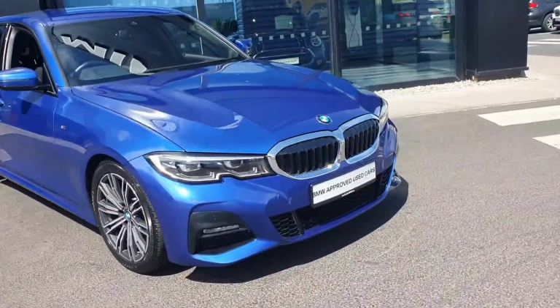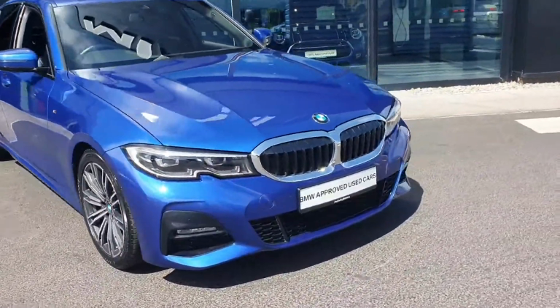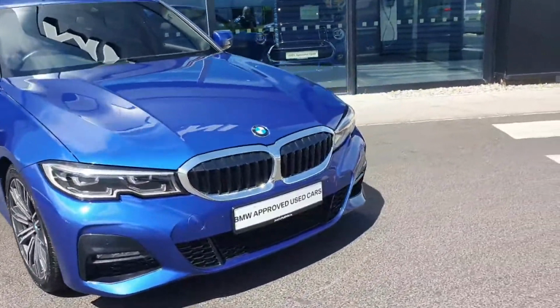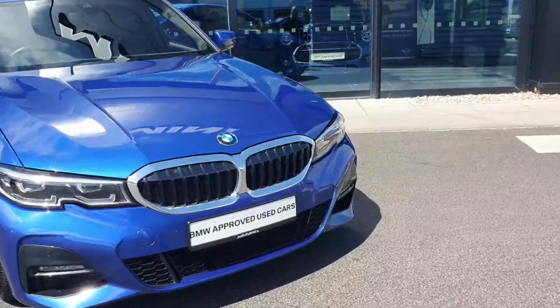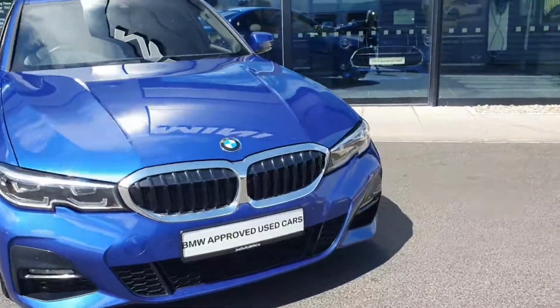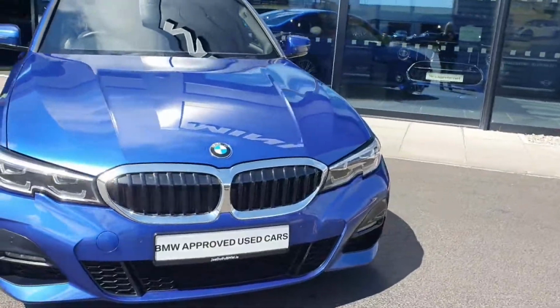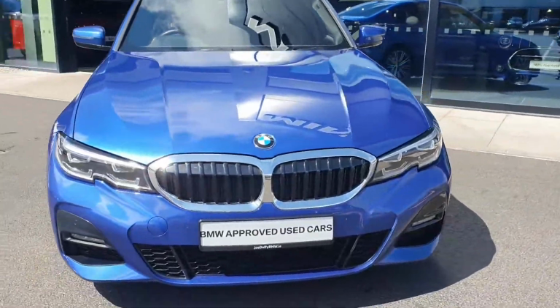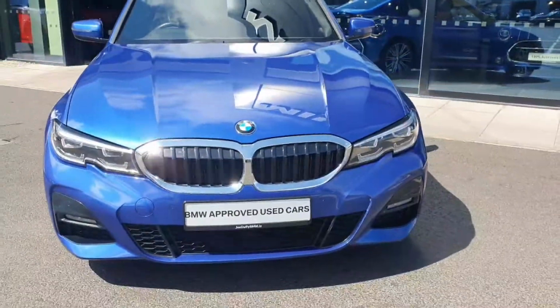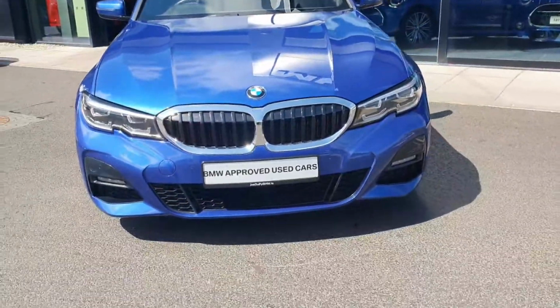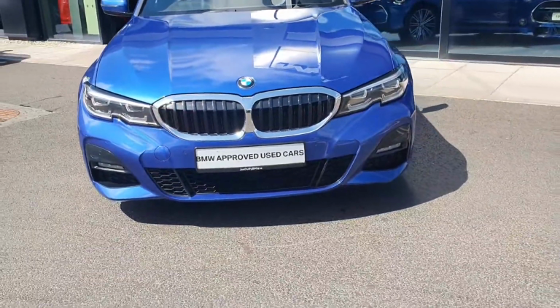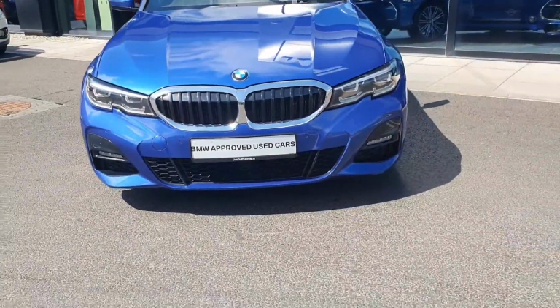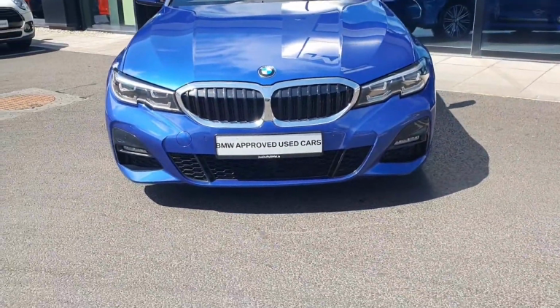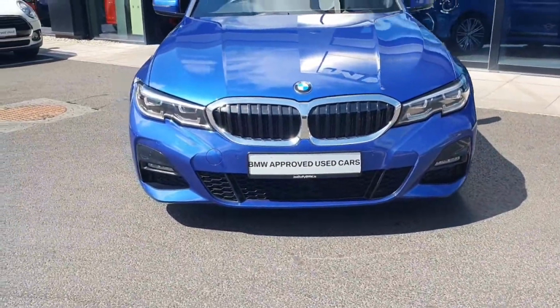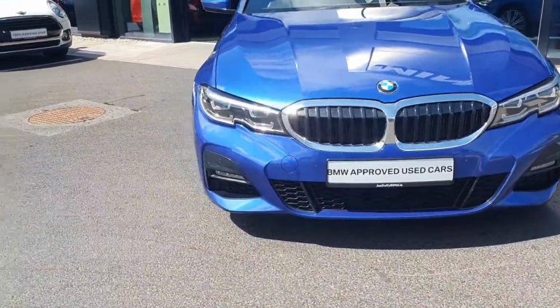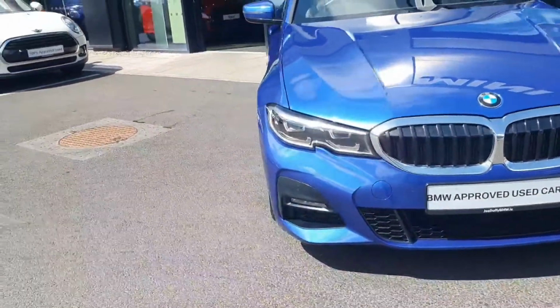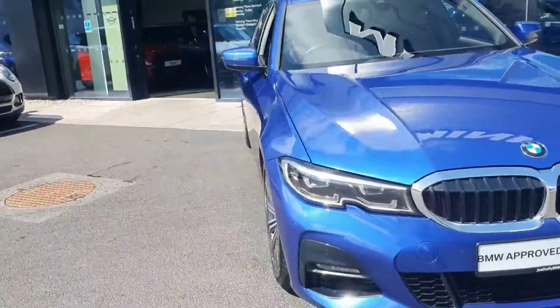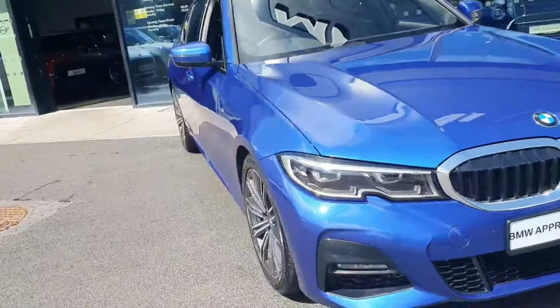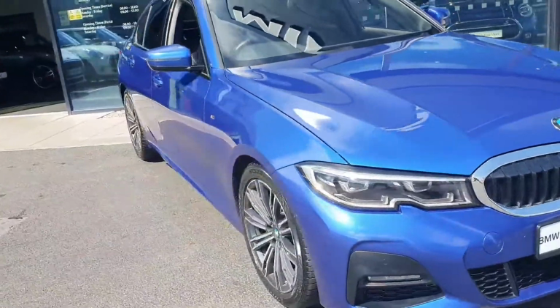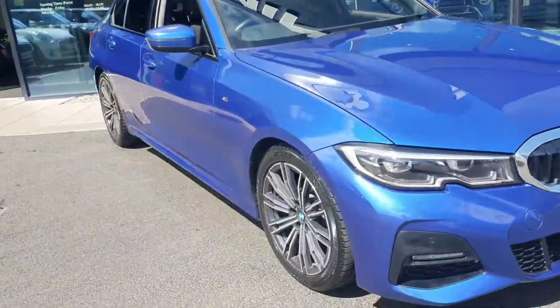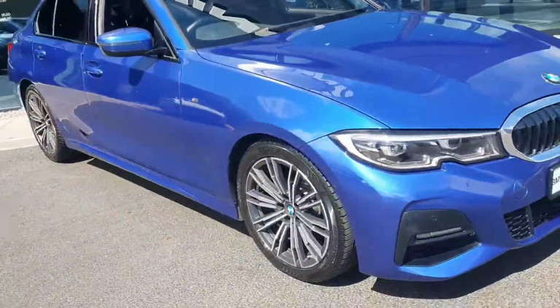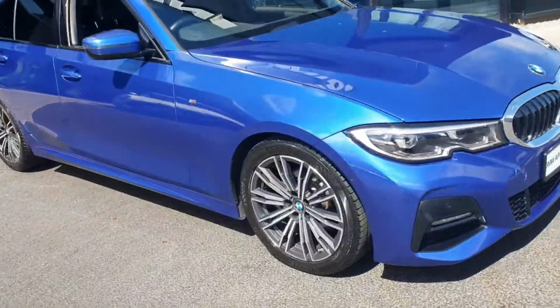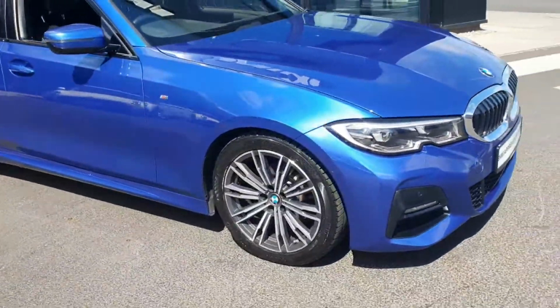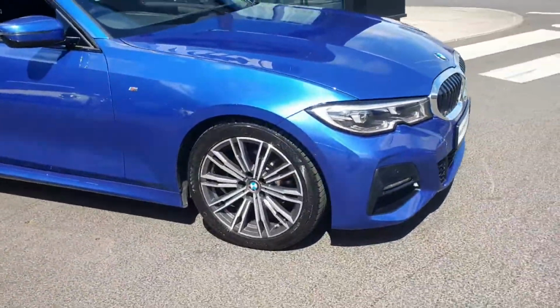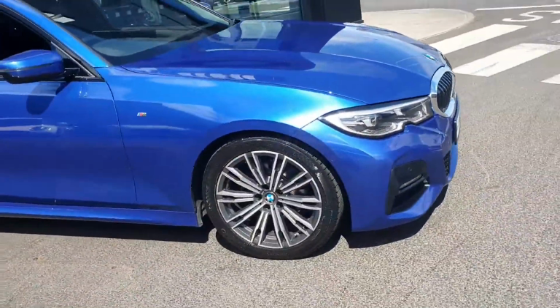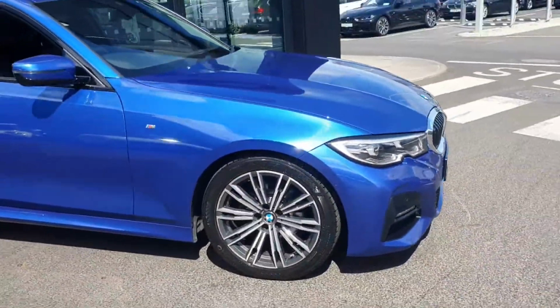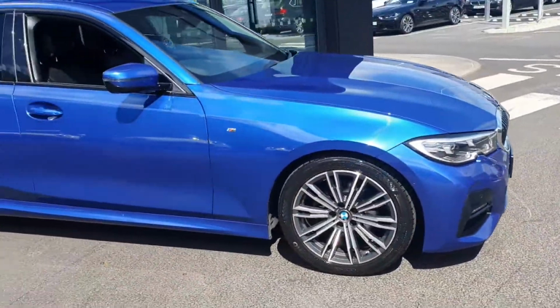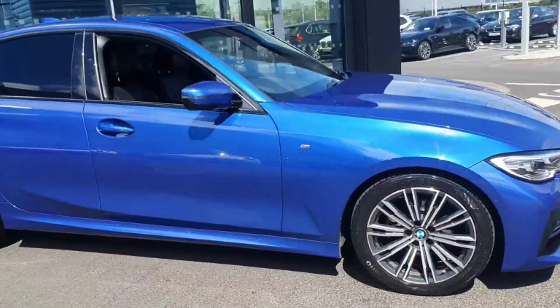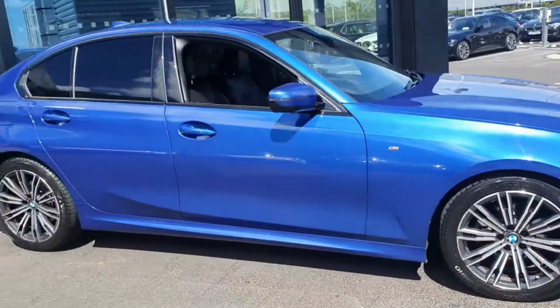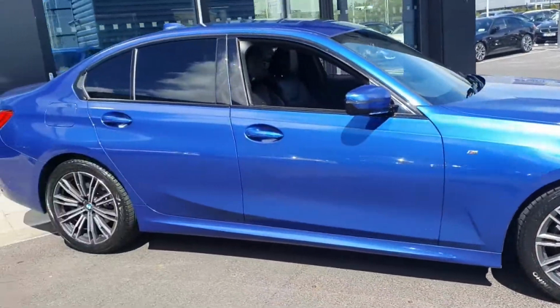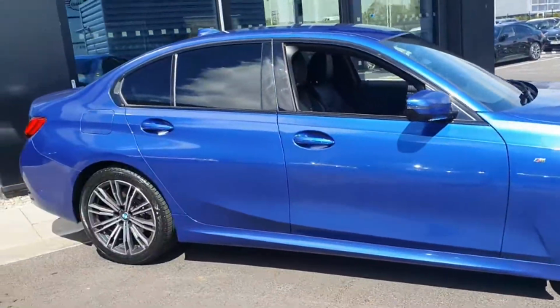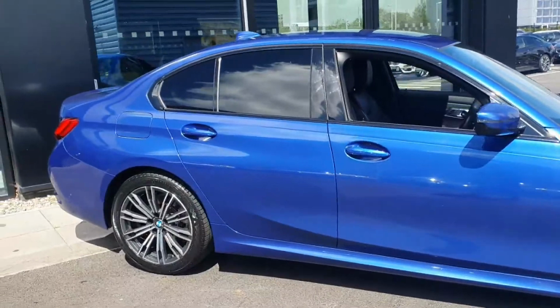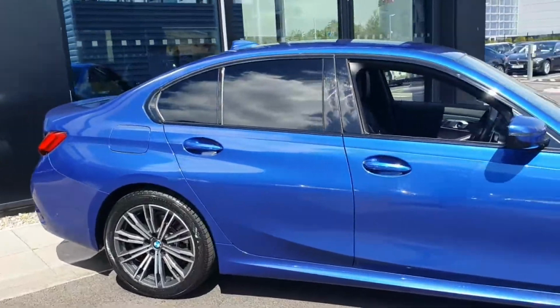In front of the car you have your chrome finish kidney grills with your LED headlights and spotlights. Multi-spoke M-Sport alloy wheels. Rear privacy glass.